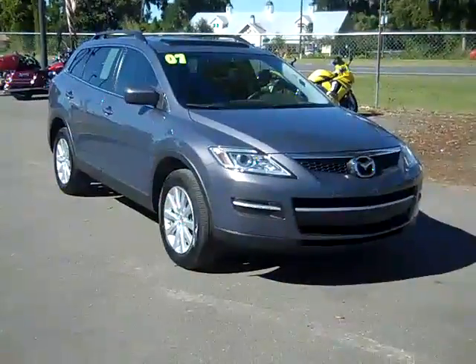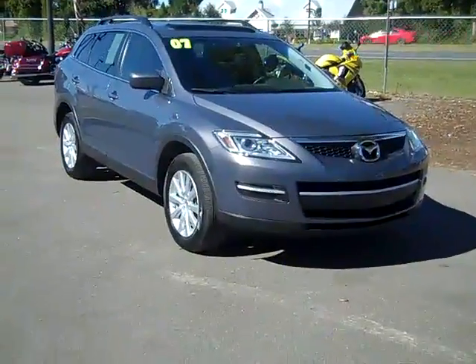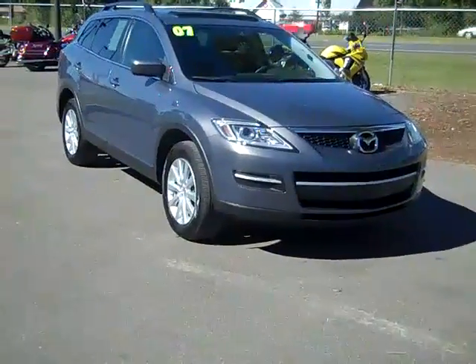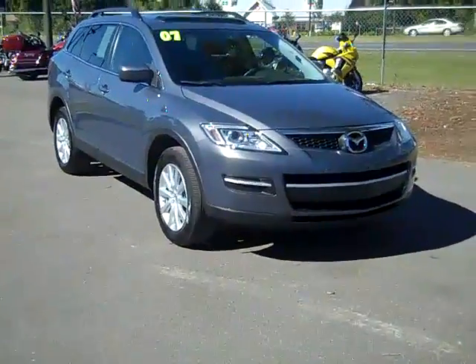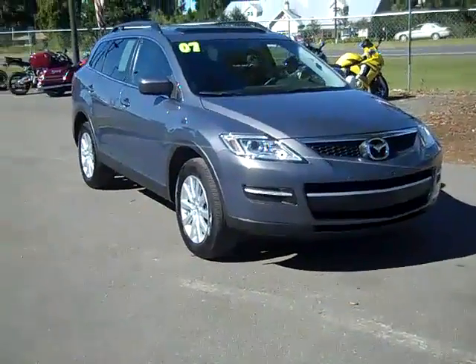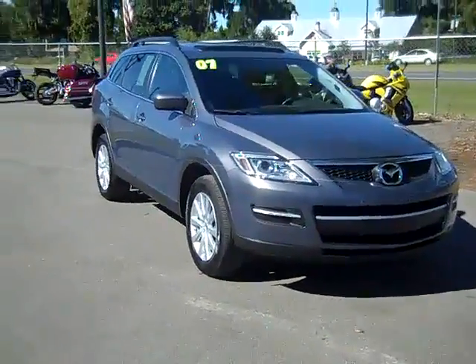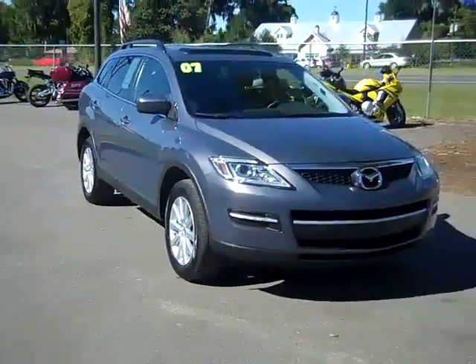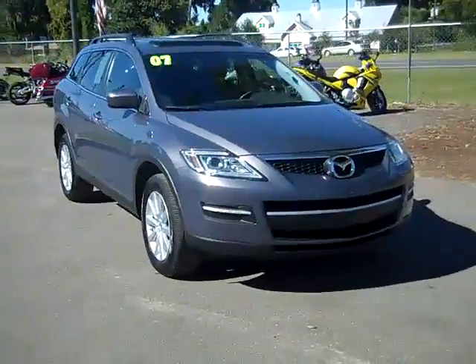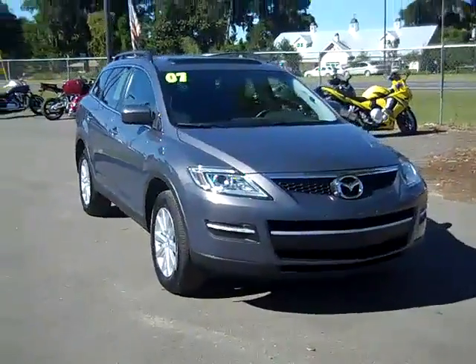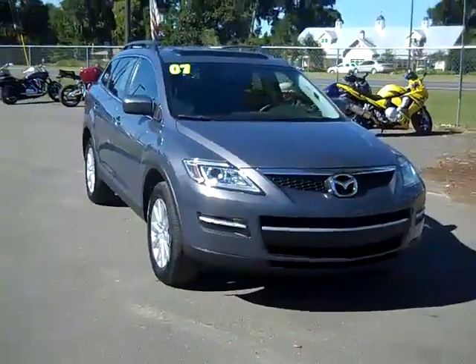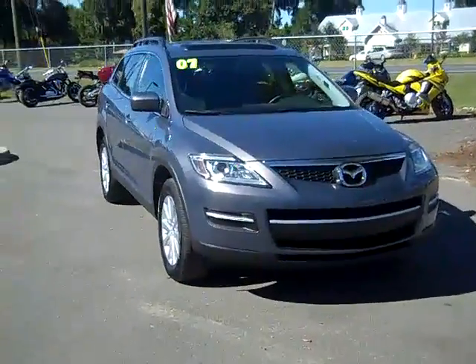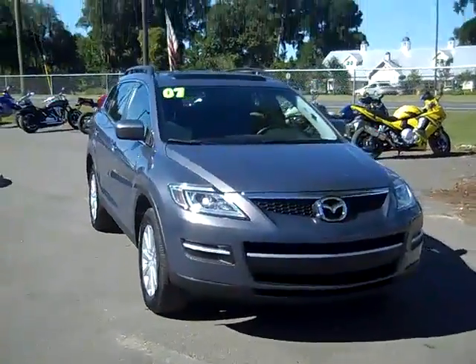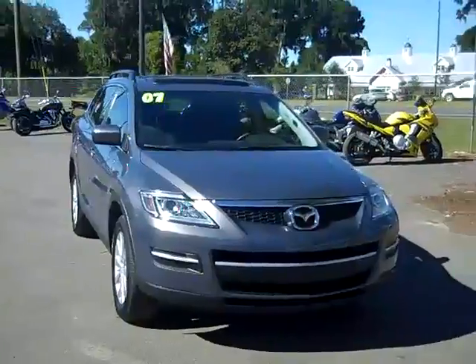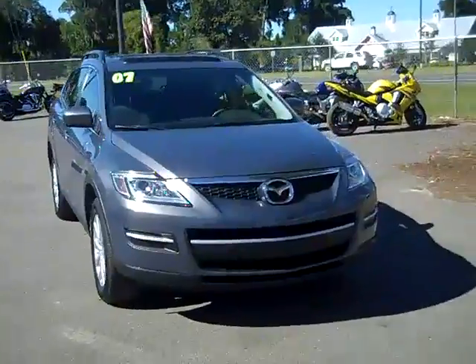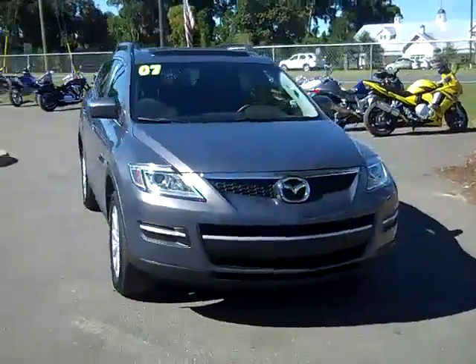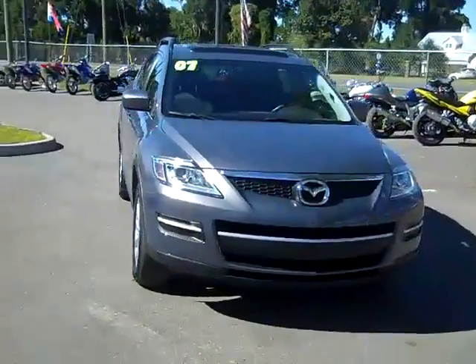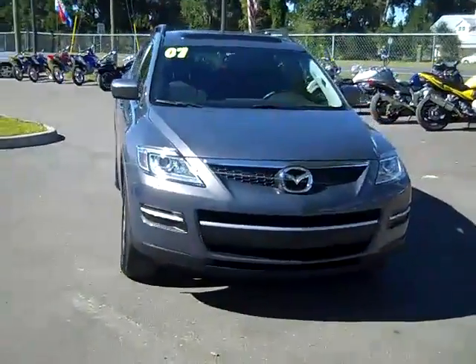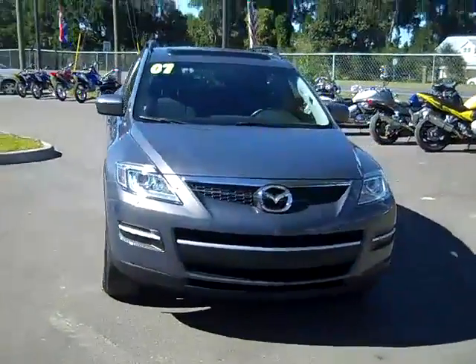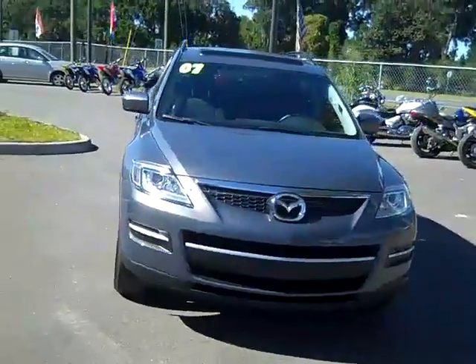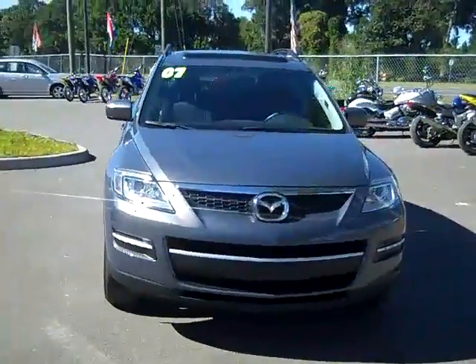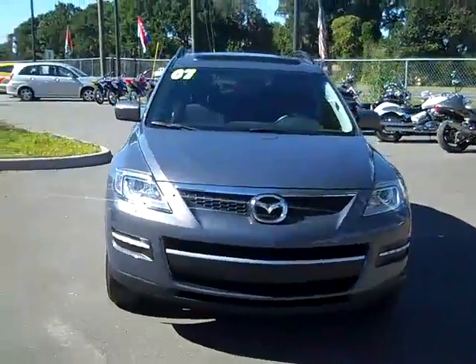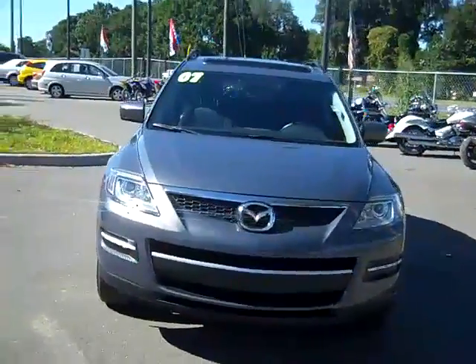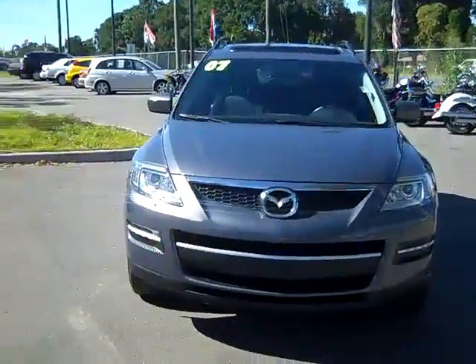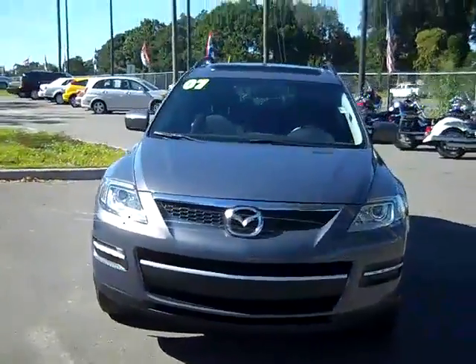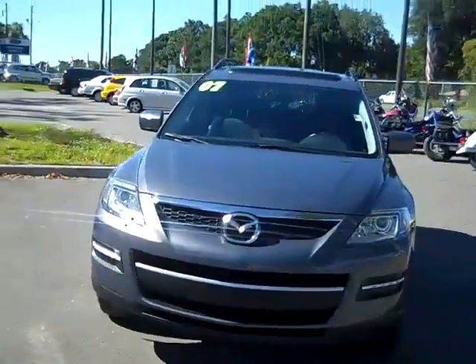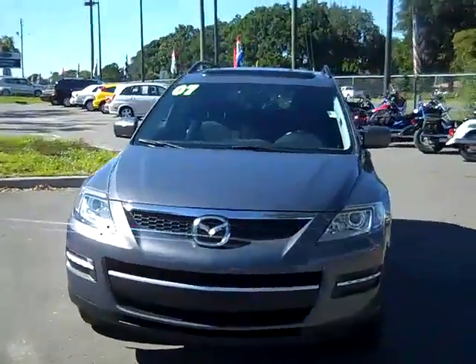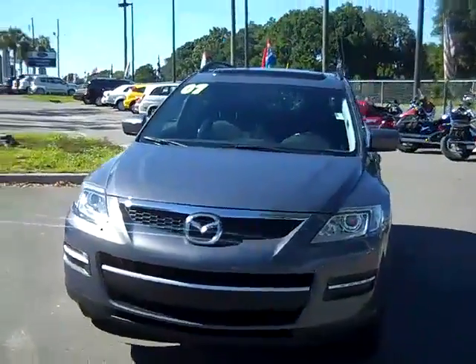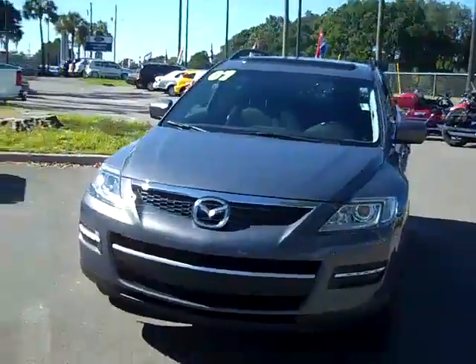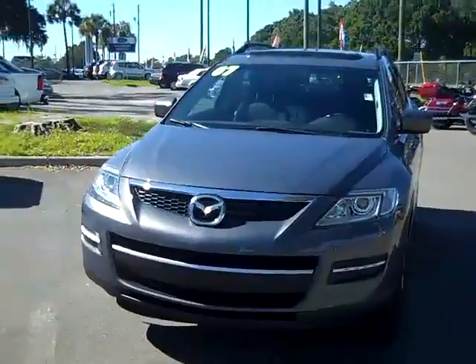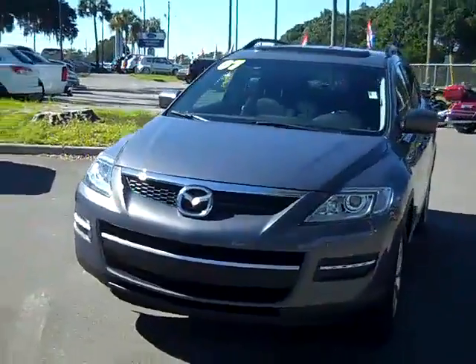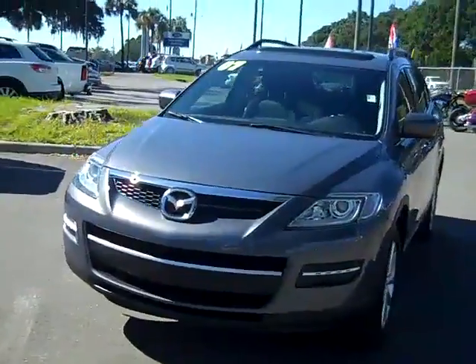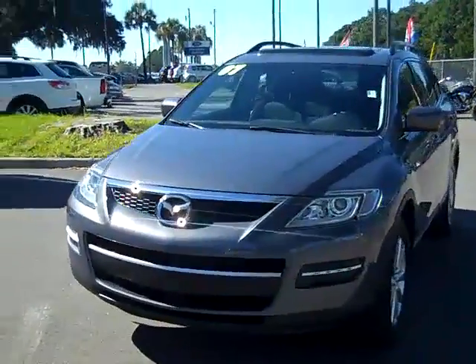Hi, this is Jen, and right now I'm showing you a 2007 Mazda CX-9. I'd also like to remind you that you can view our complete inventory online anytime by logging on to SantaFeFord.com.